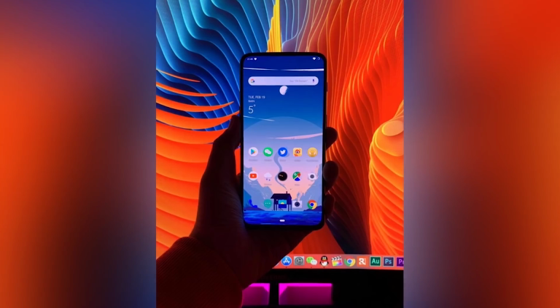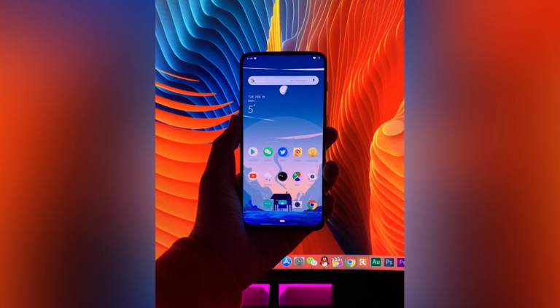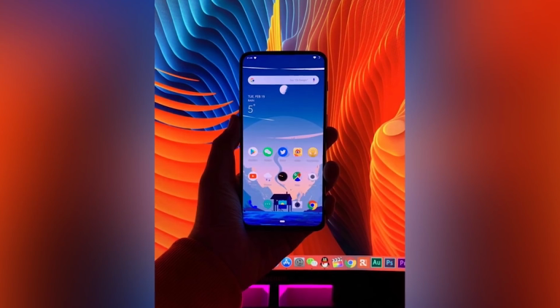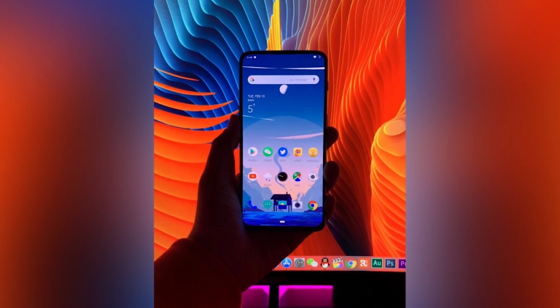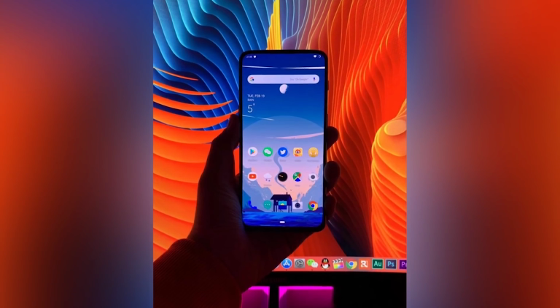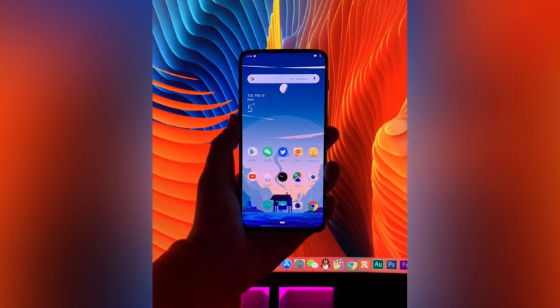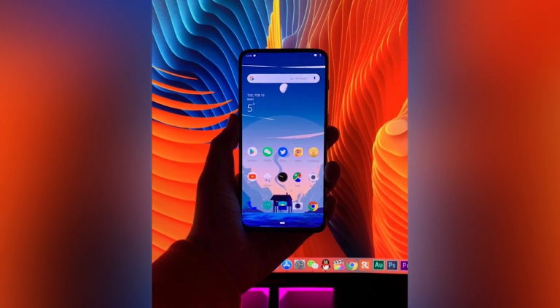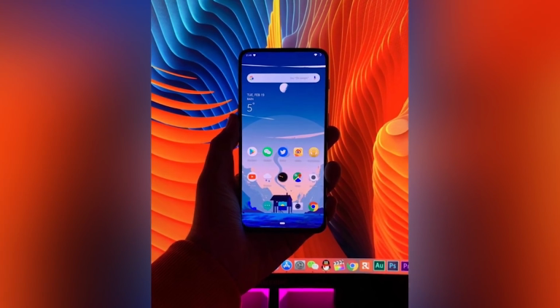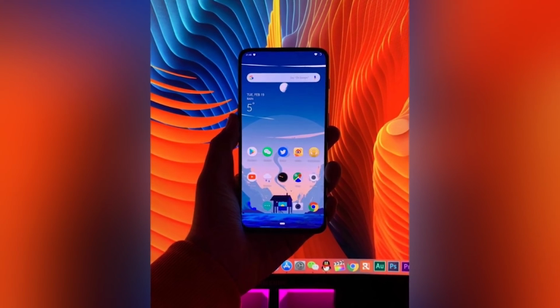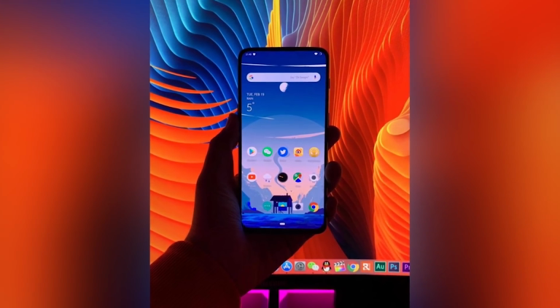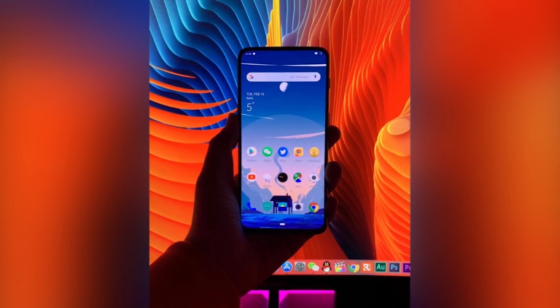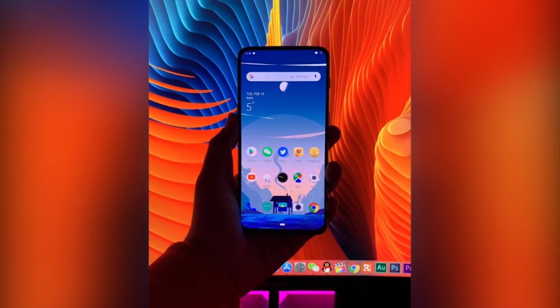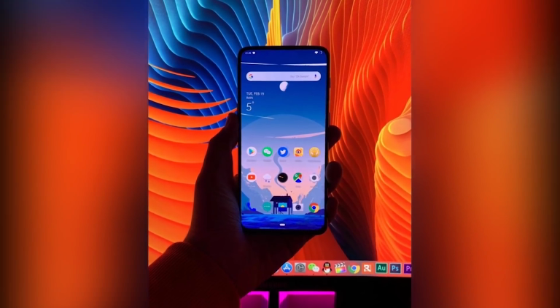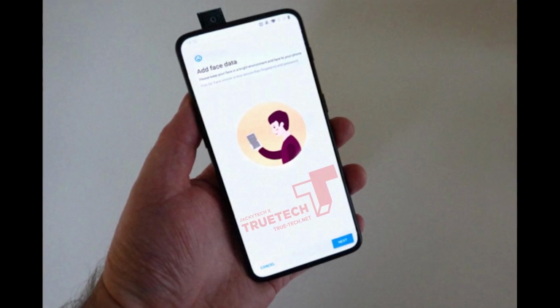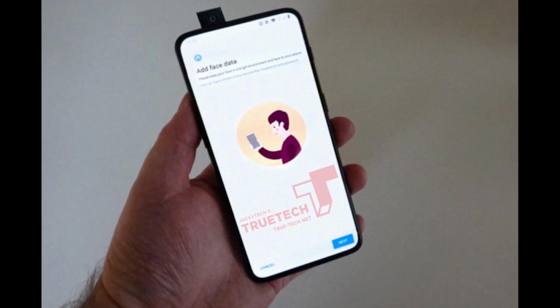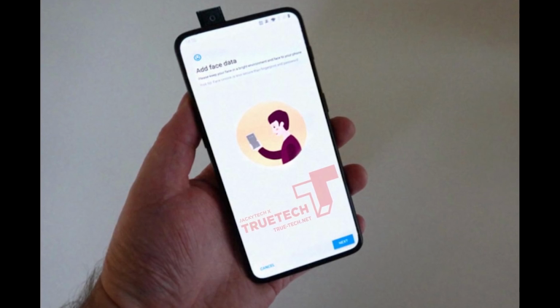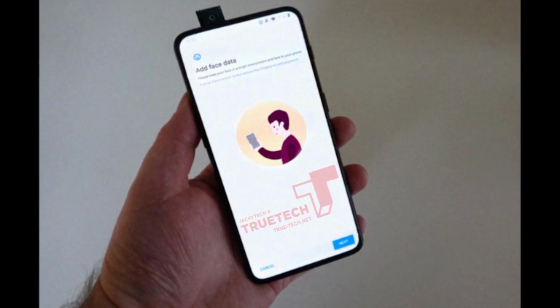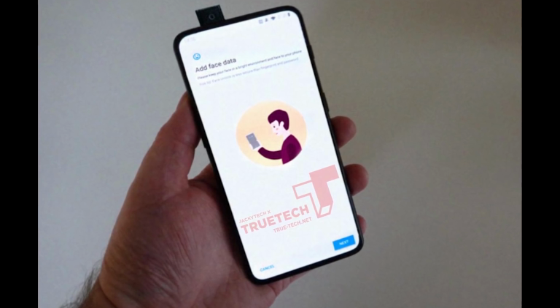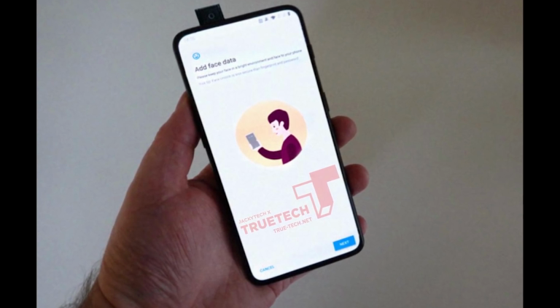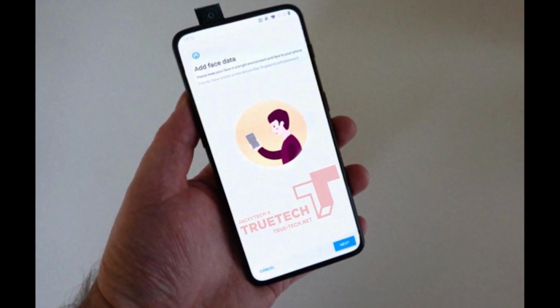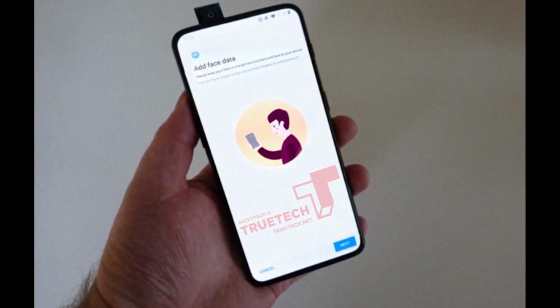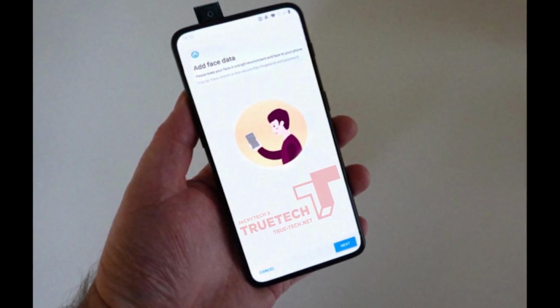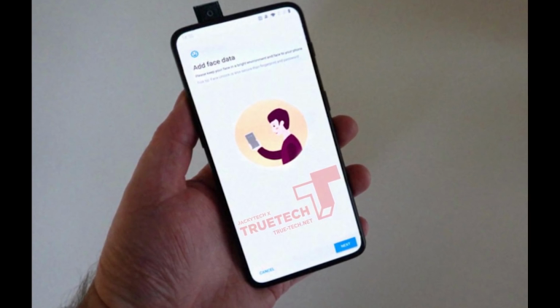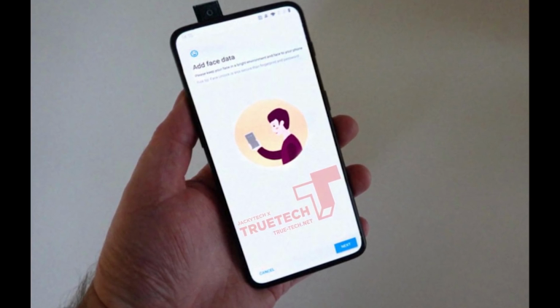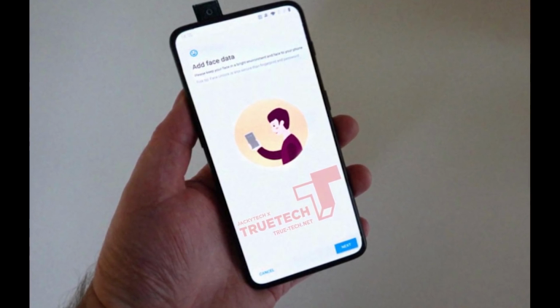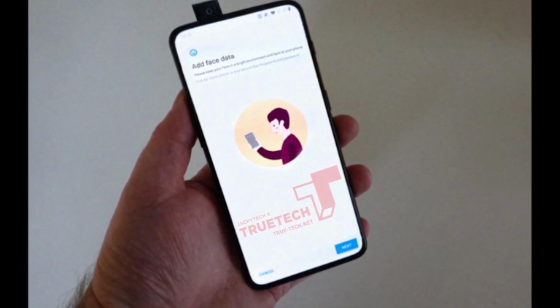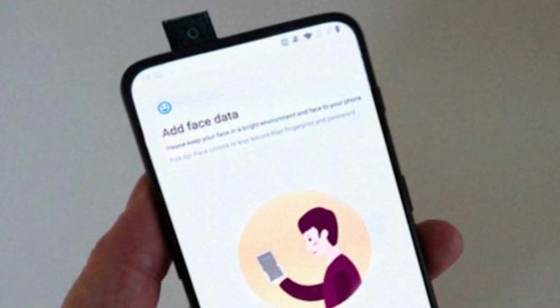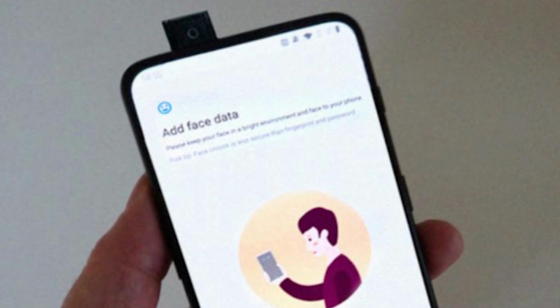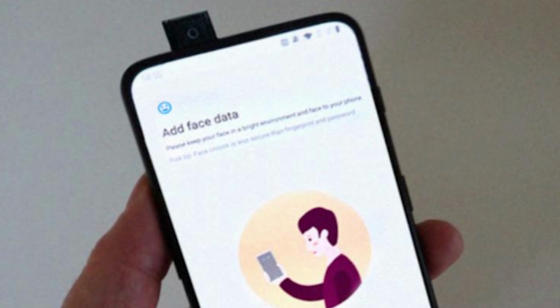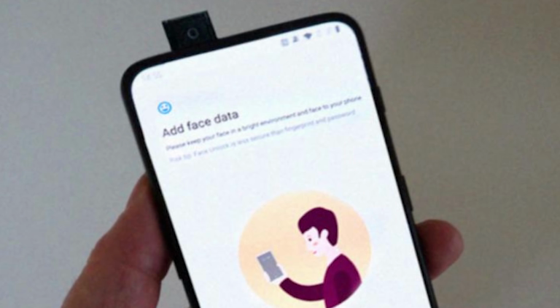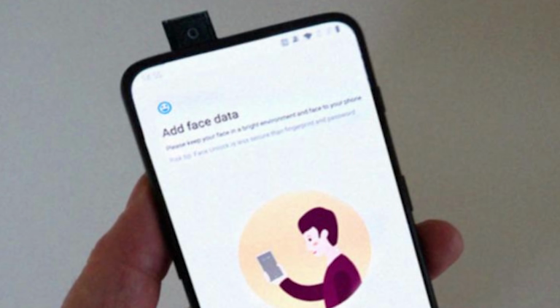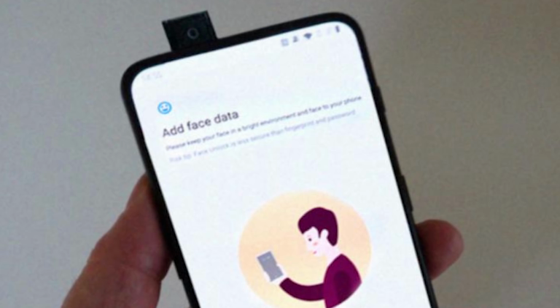Also, the renders don't show any slit for the earpiece on top, which makes us assume that the smartphone could come with Screen Soundcast technology, where the entire screen acts as a speaker.